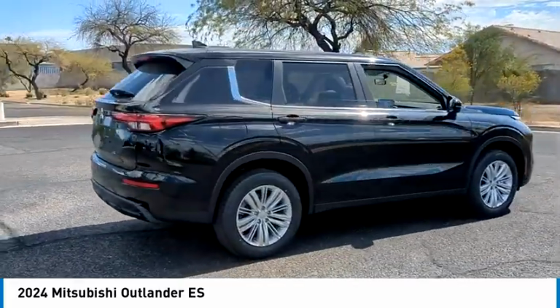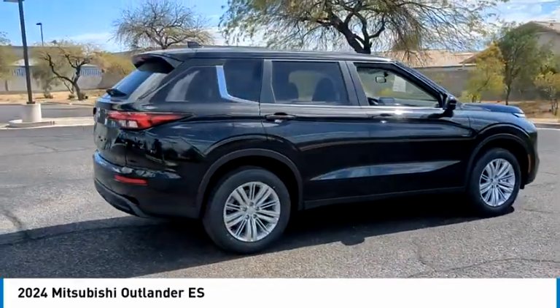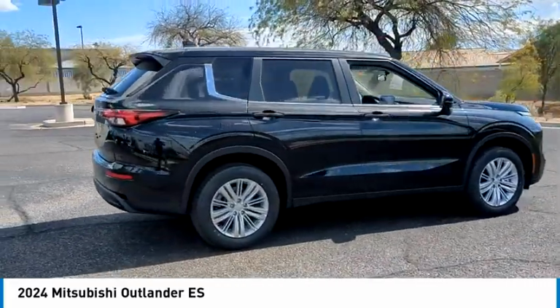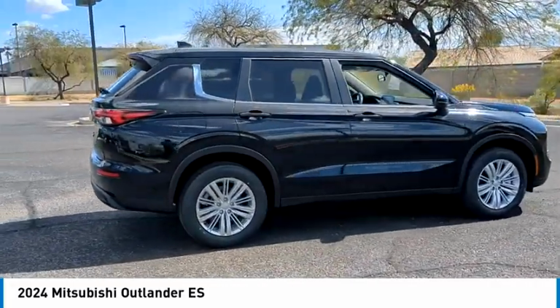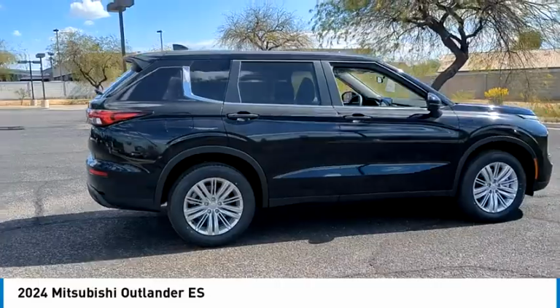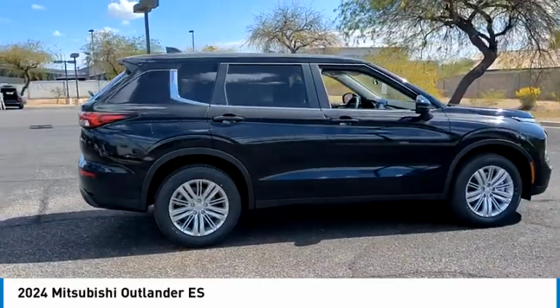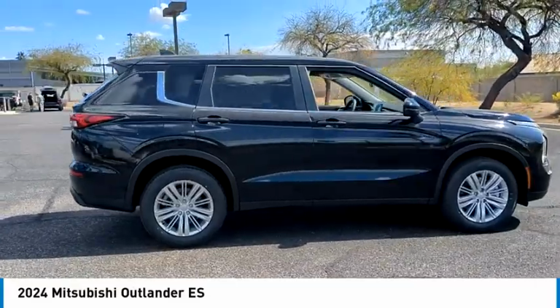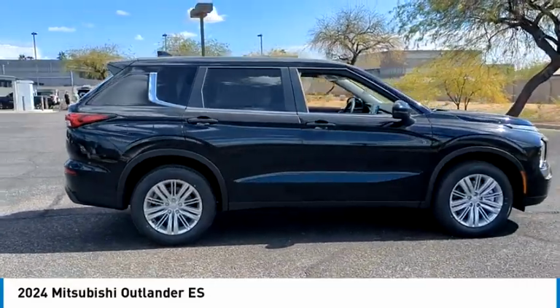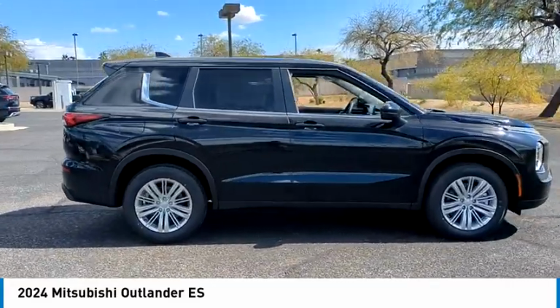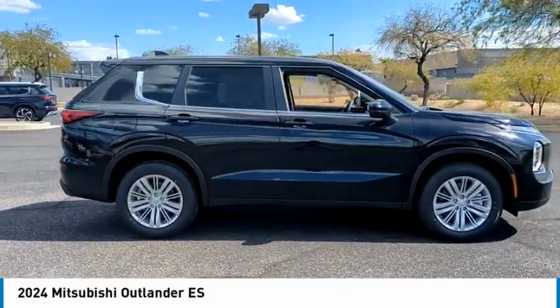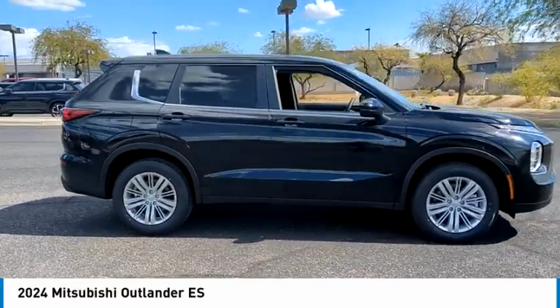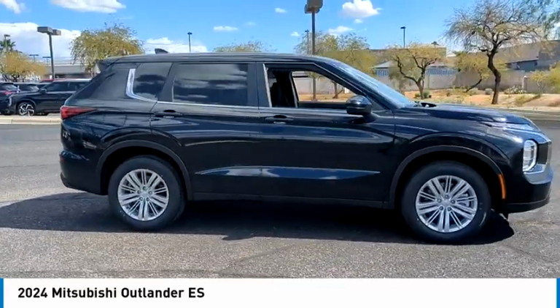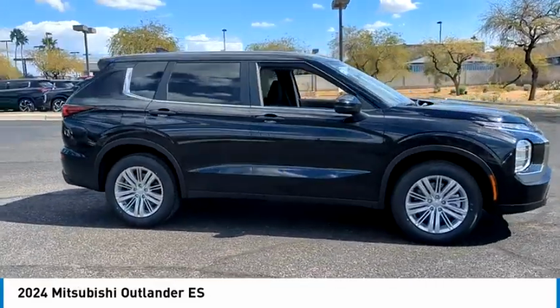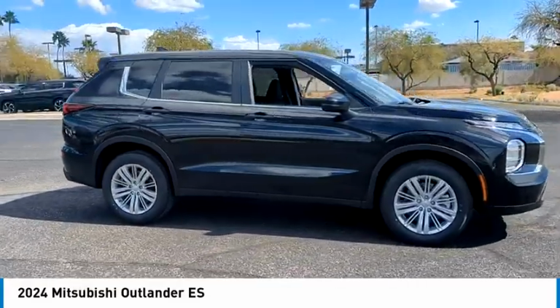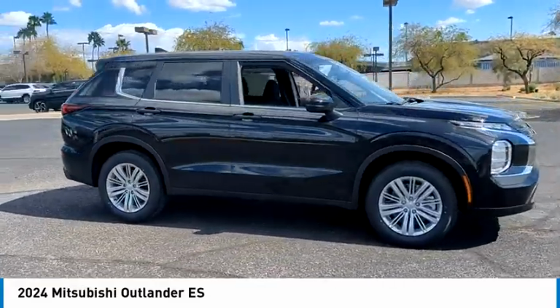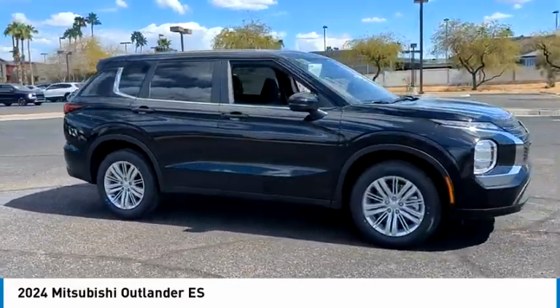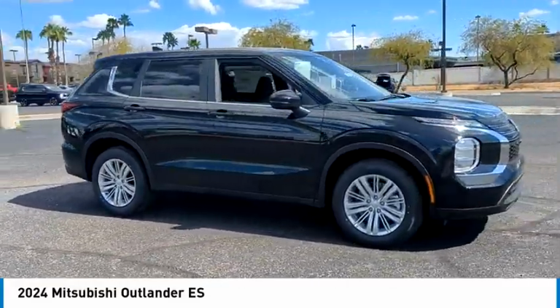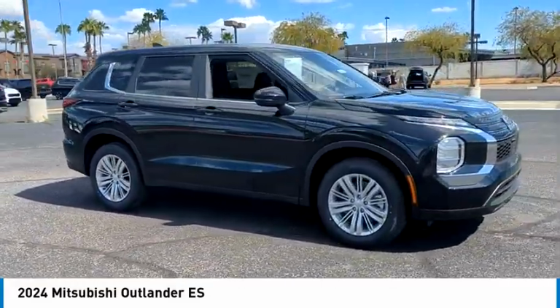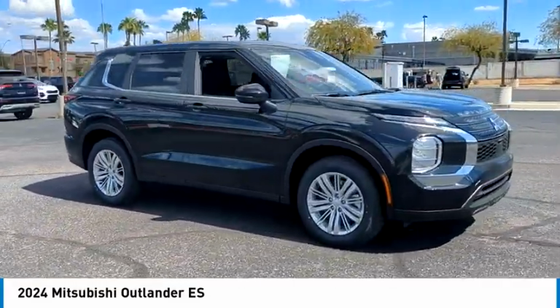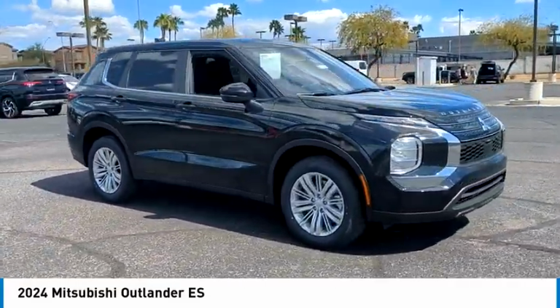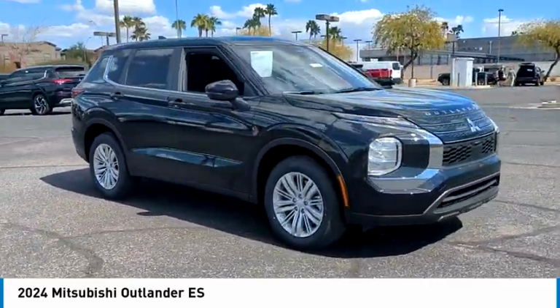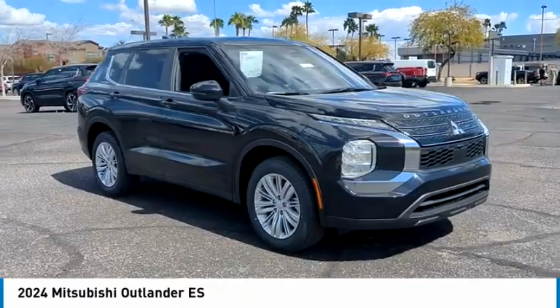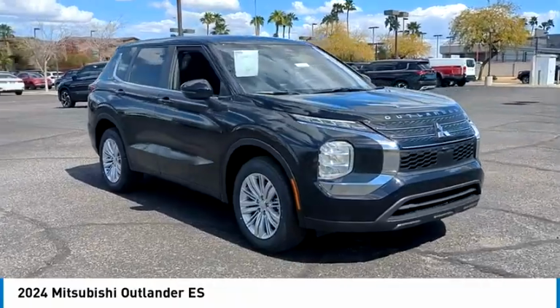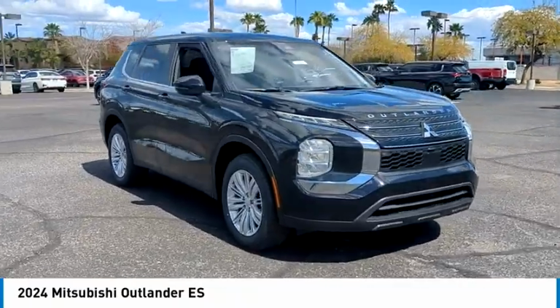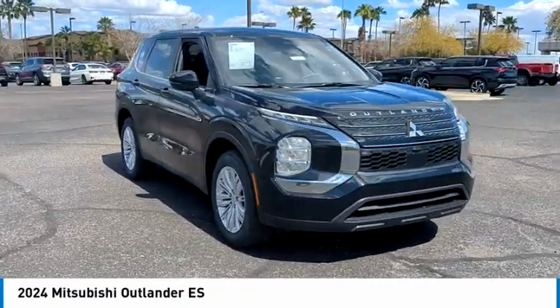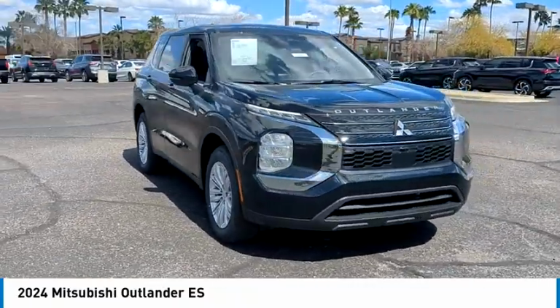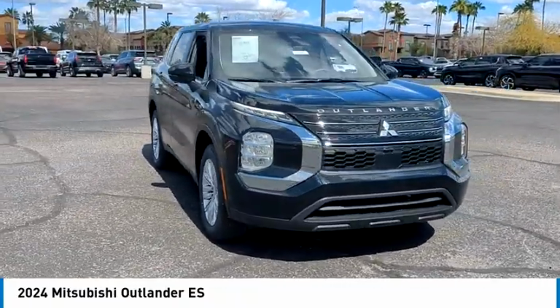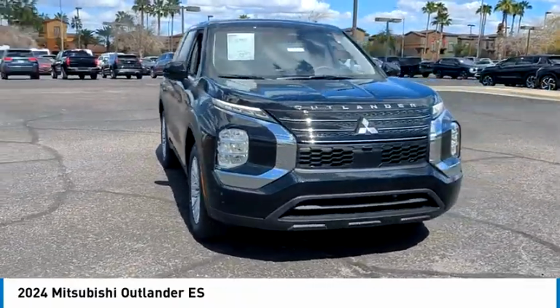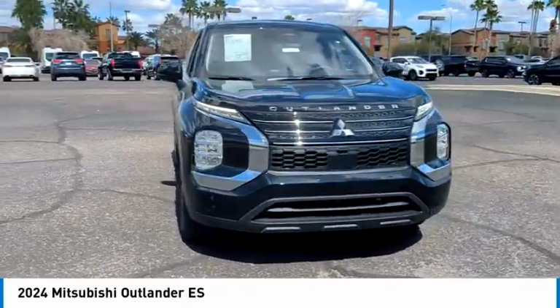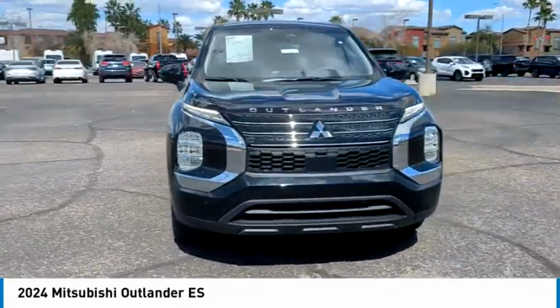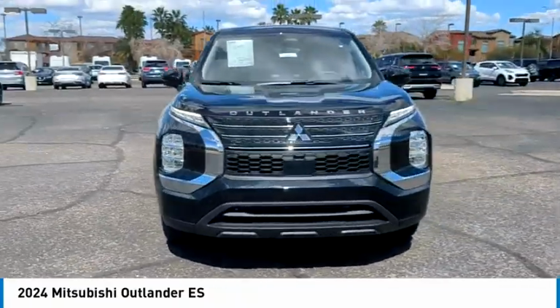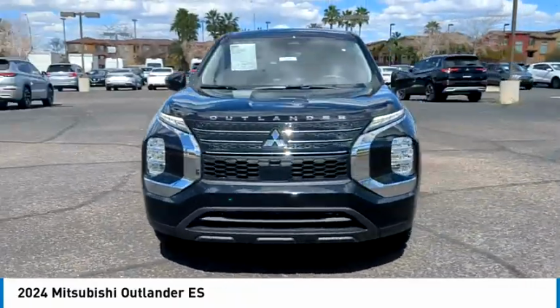With super all-wheel control and a 5-star frontal and side impact crash test rating, peace of mind comes standard. This vehicle has less than 100 miles.